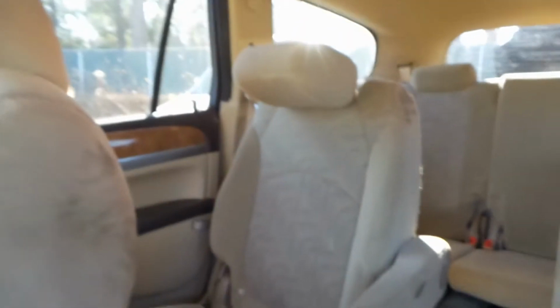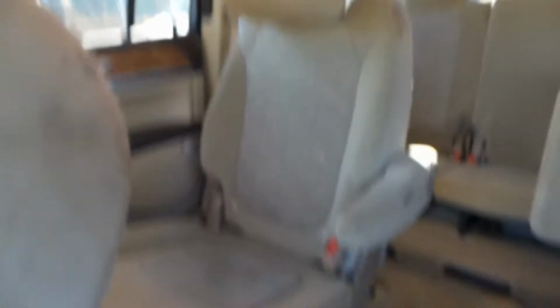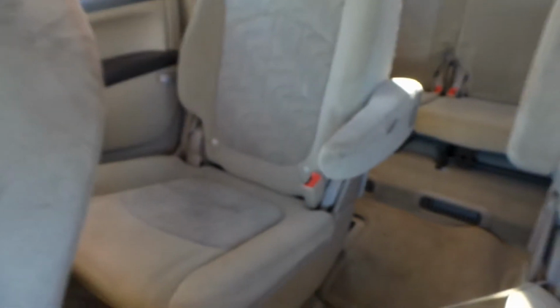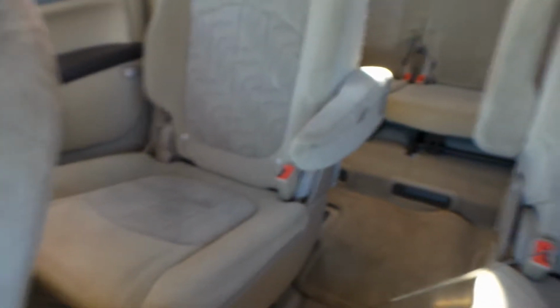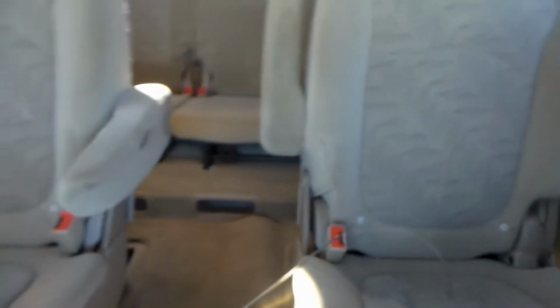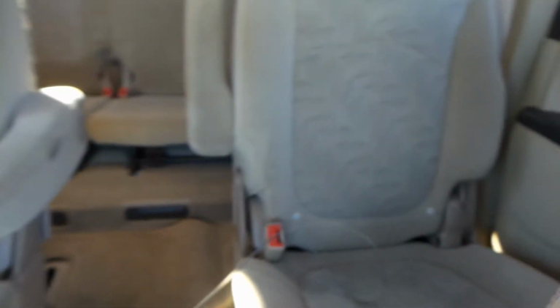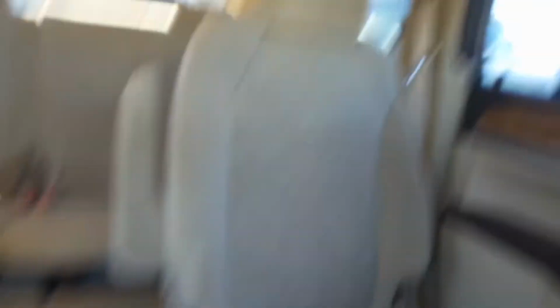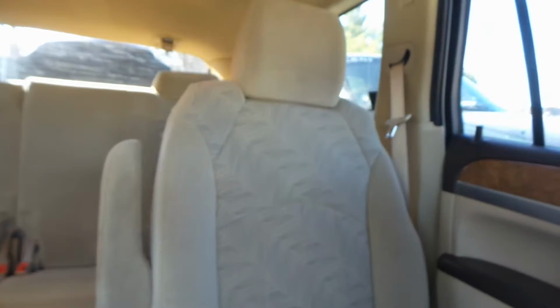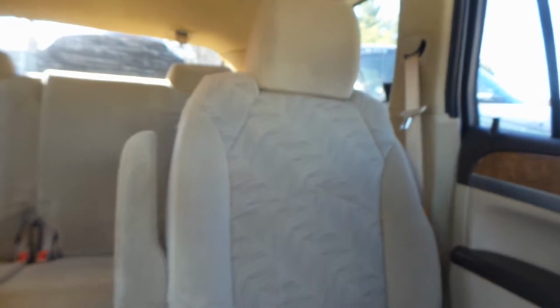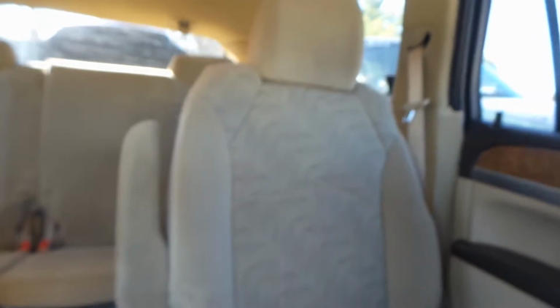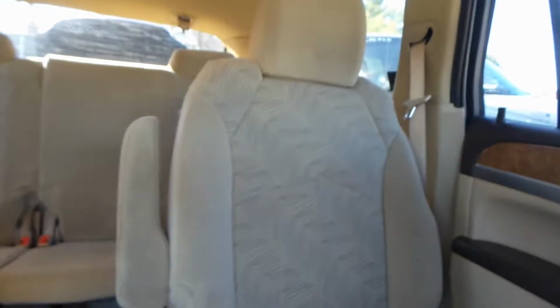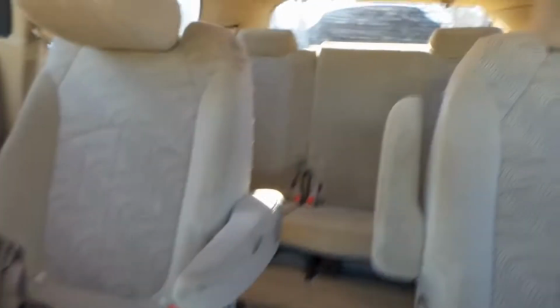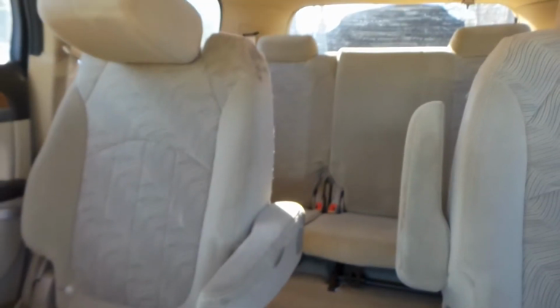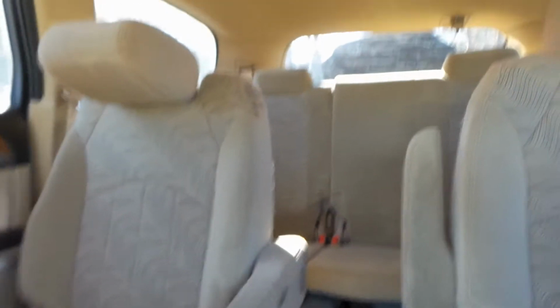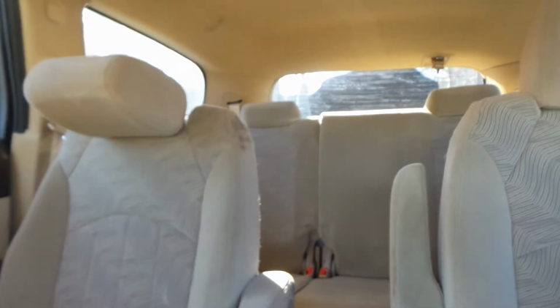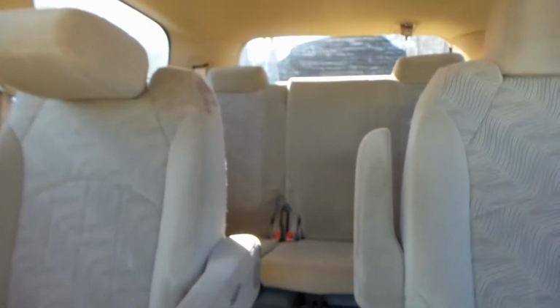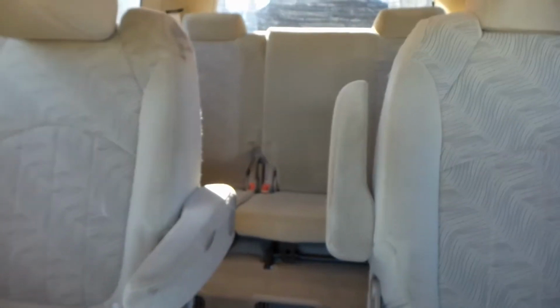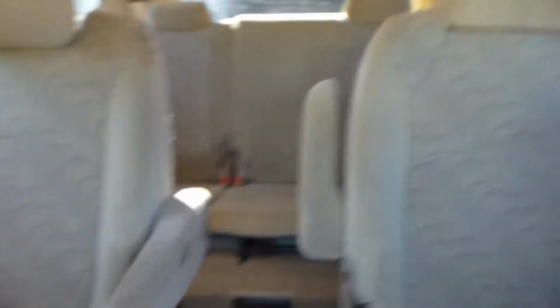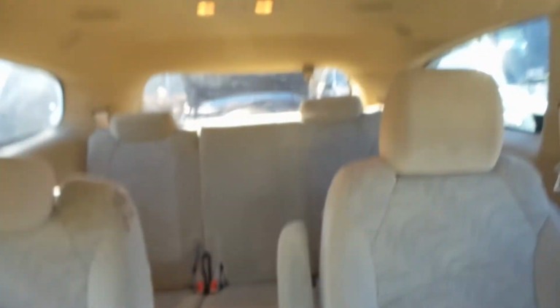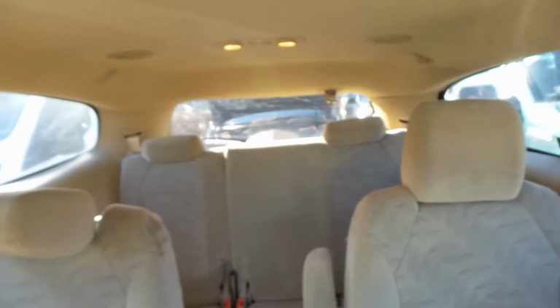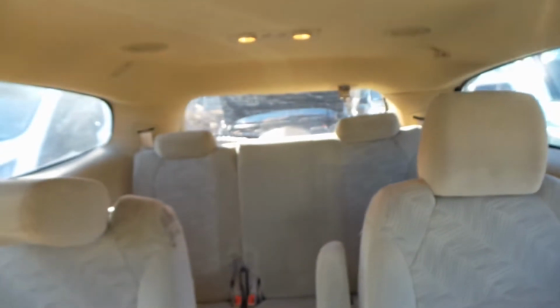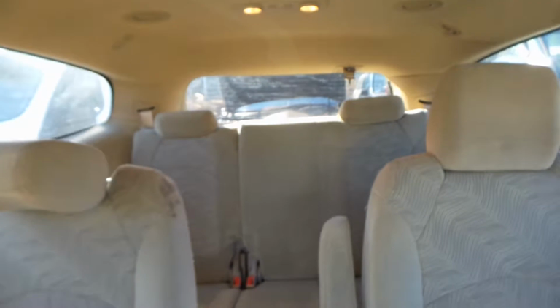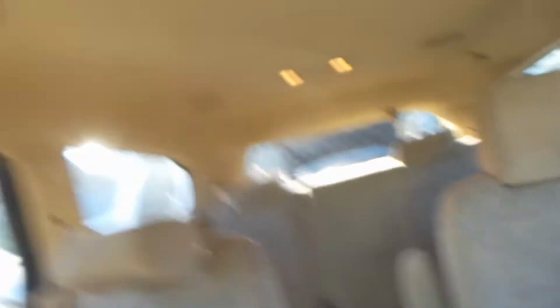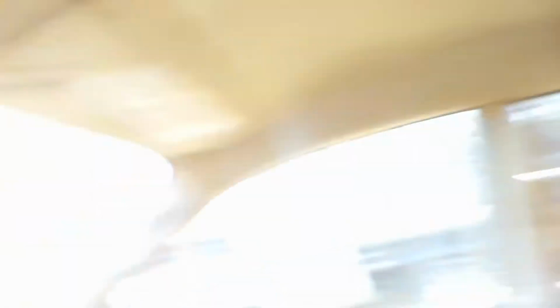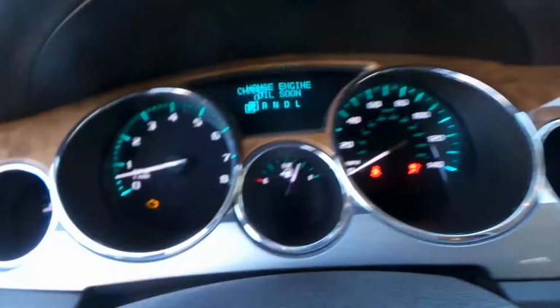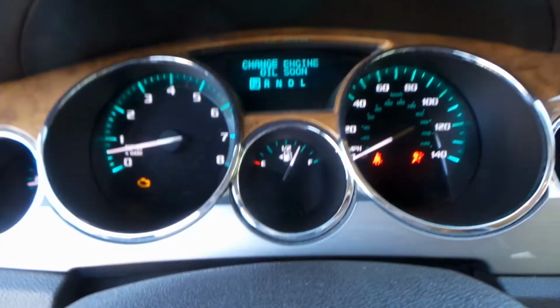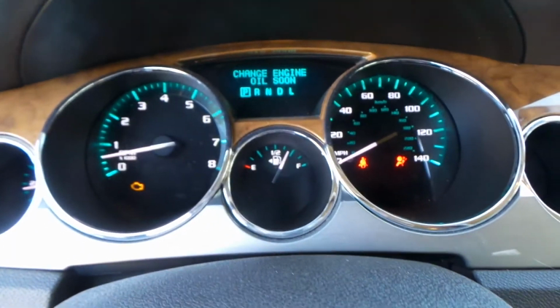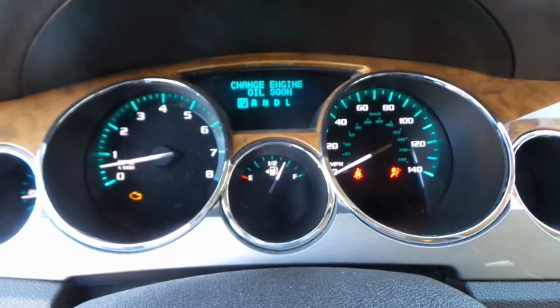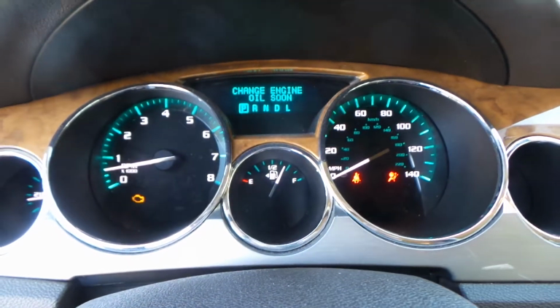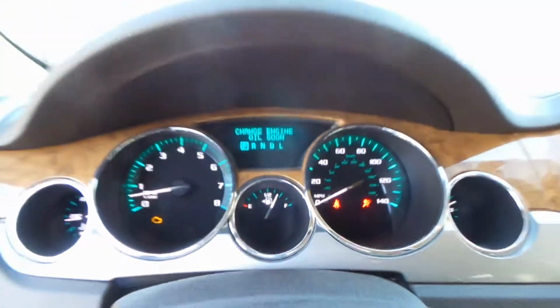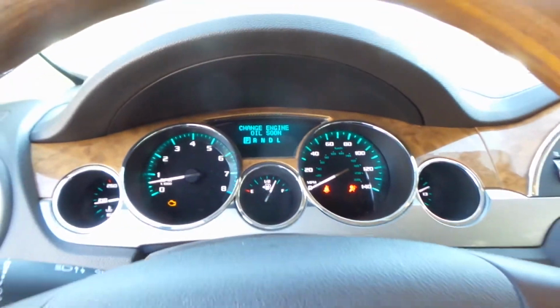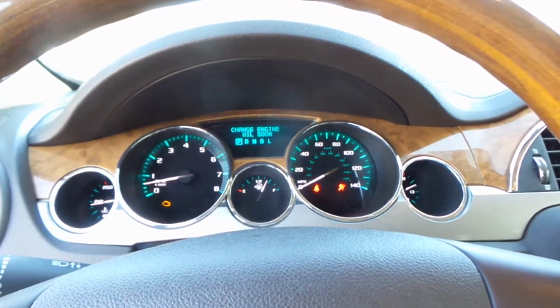Back seat — second row bucket seats in good condition. Rear is a 60-40 split, also in good condition. Speedometer is in good shape.